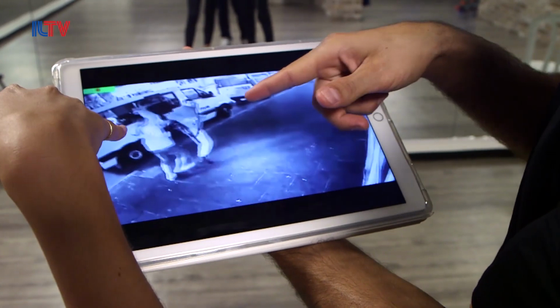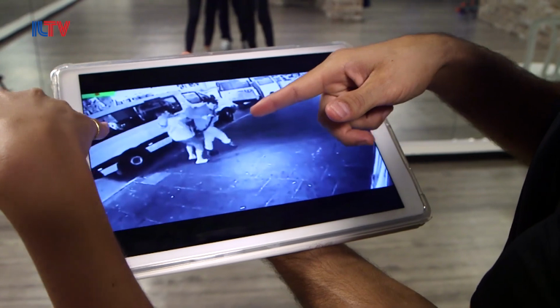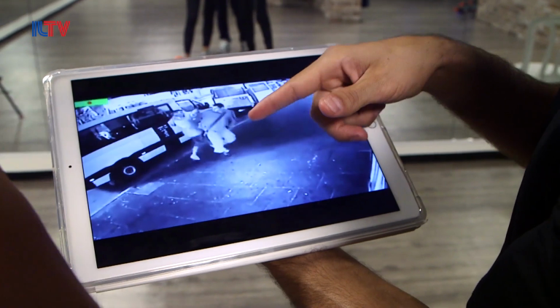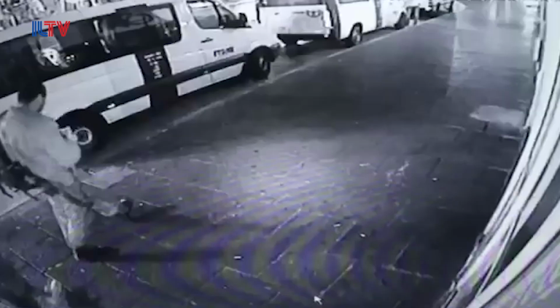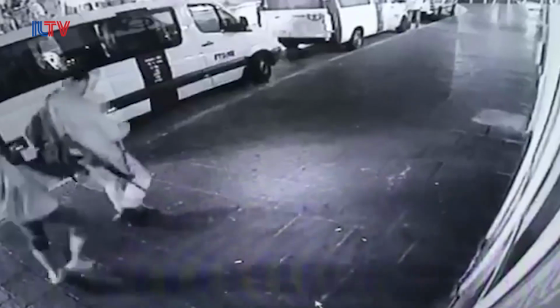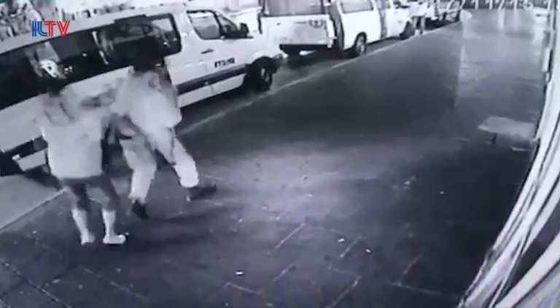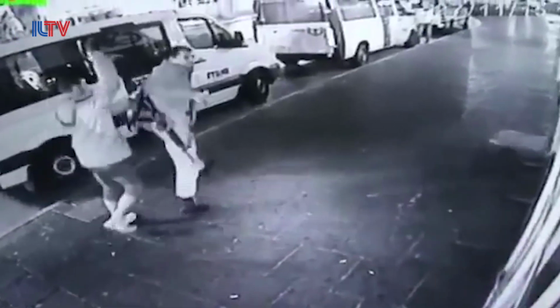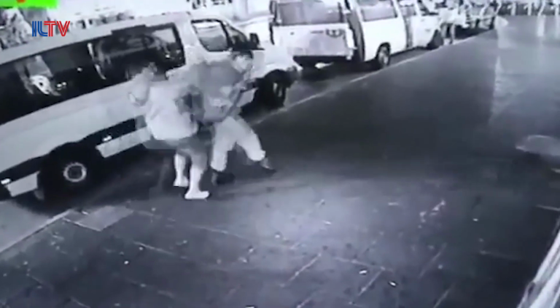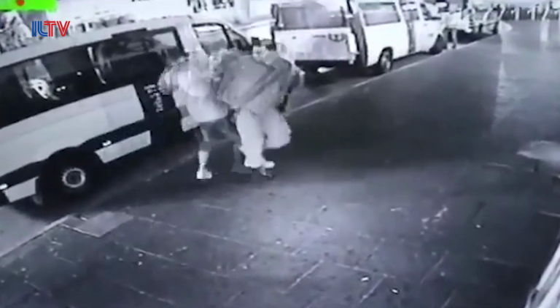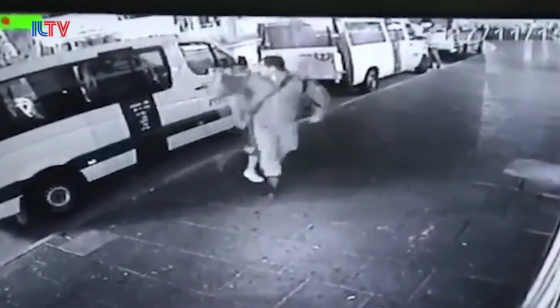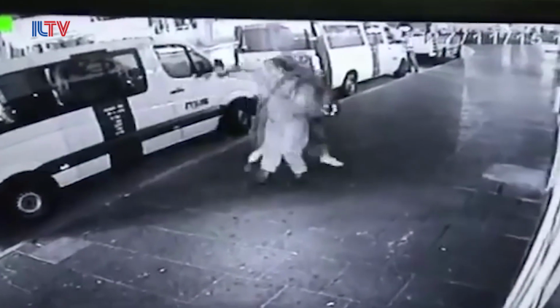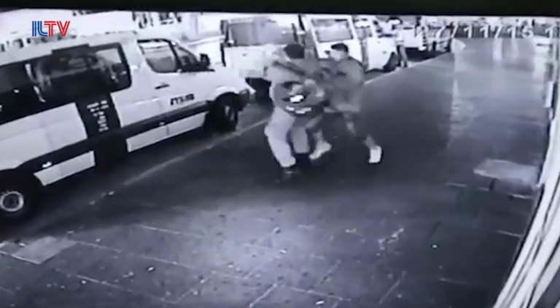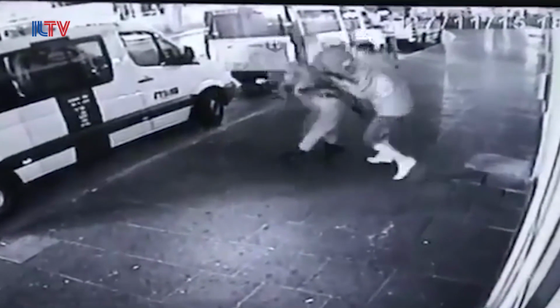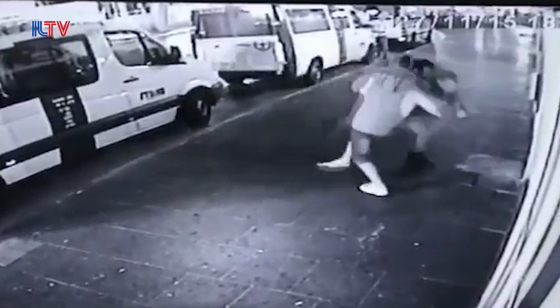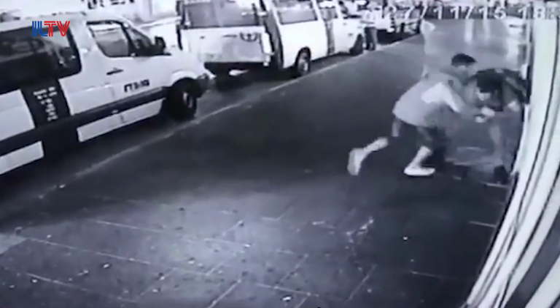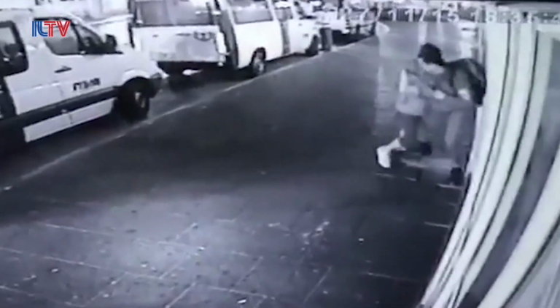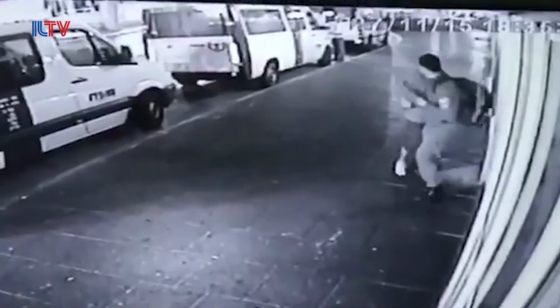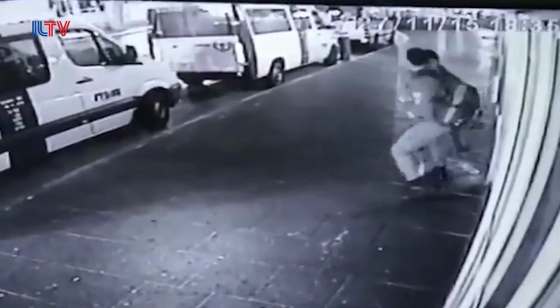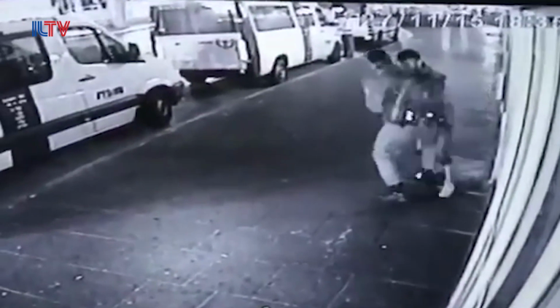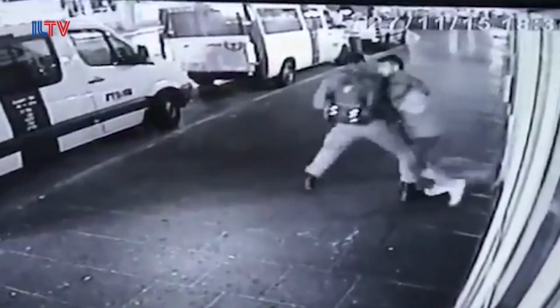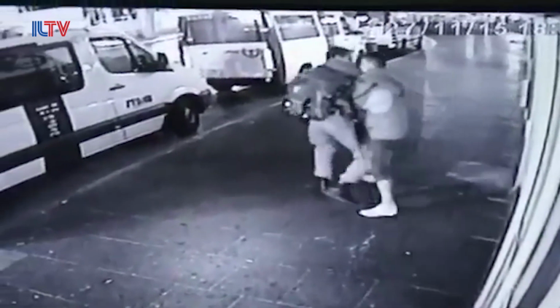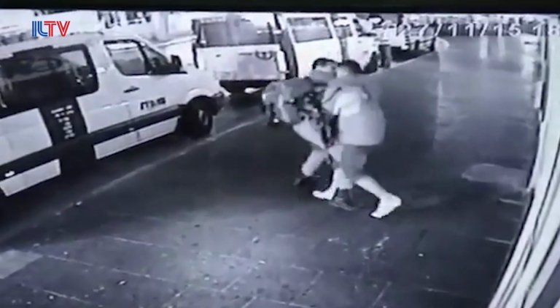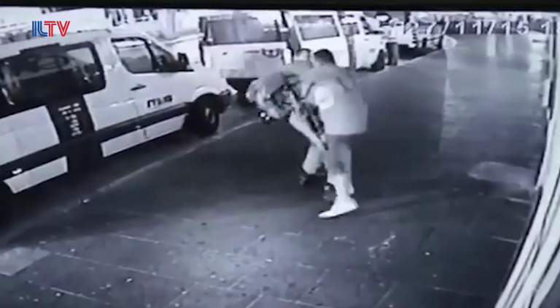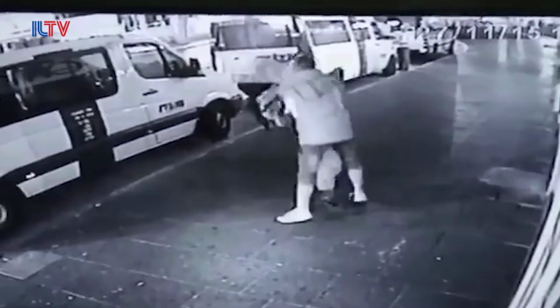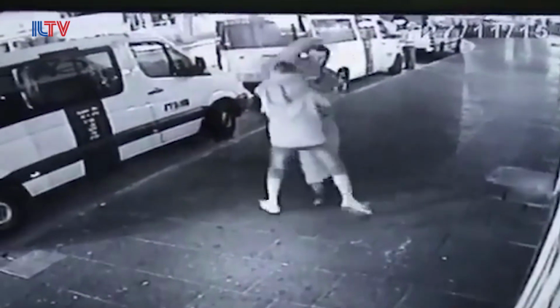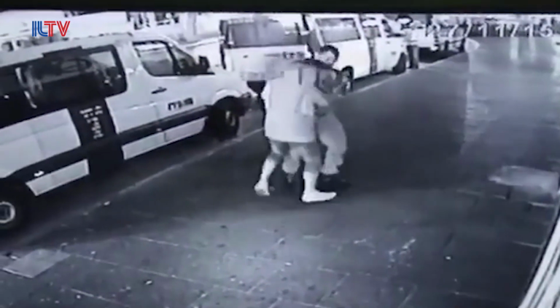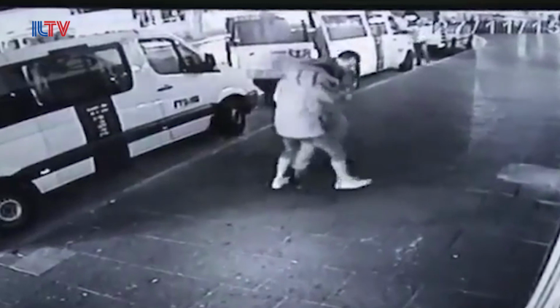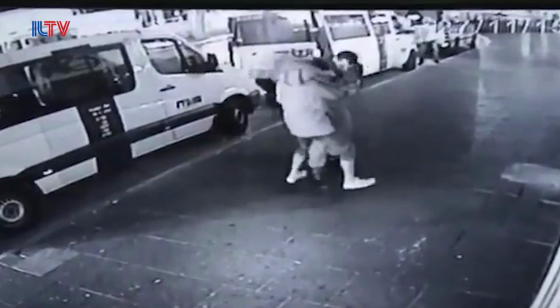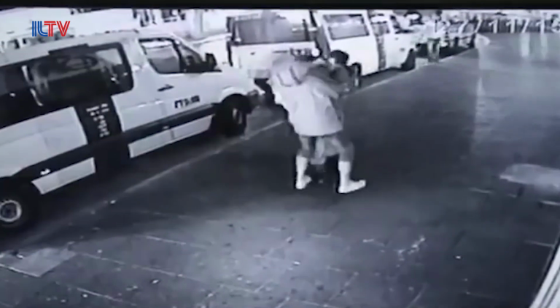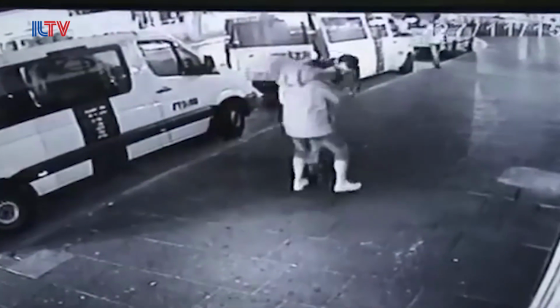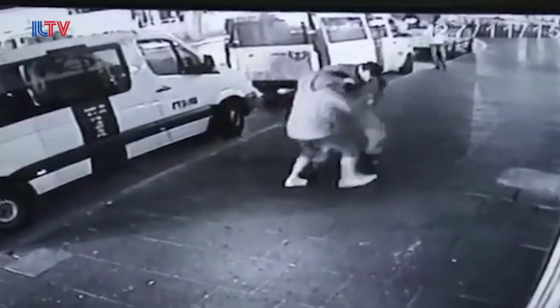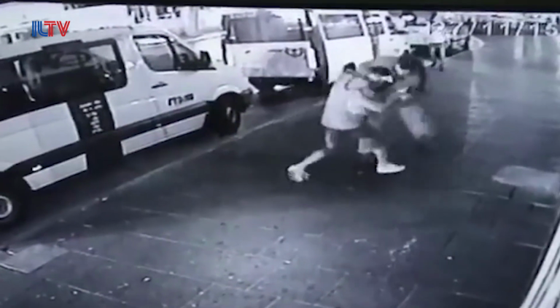As you can see here, there is the terrorist coming from the back. The soldier is walking down the street and the terrorist comes from behind. It's a known video. The attacker comes from the back and stabs him a couple of times.